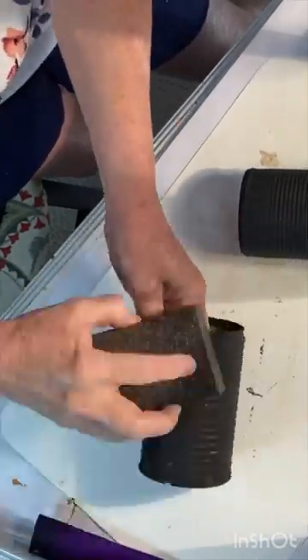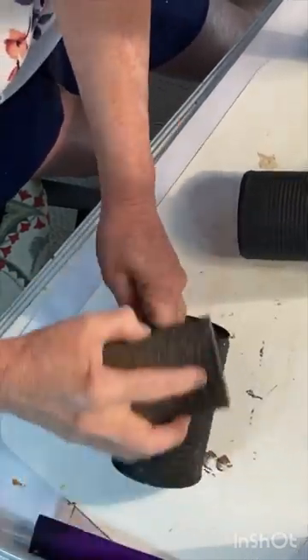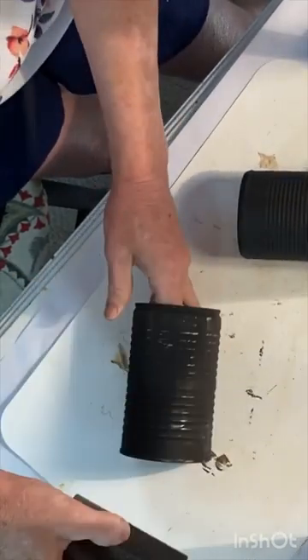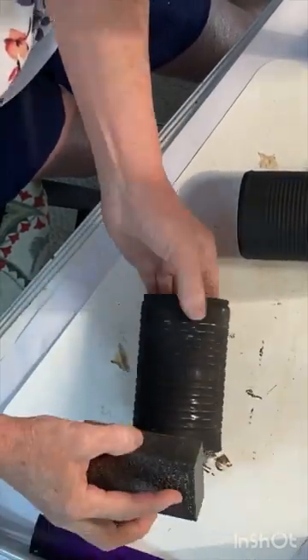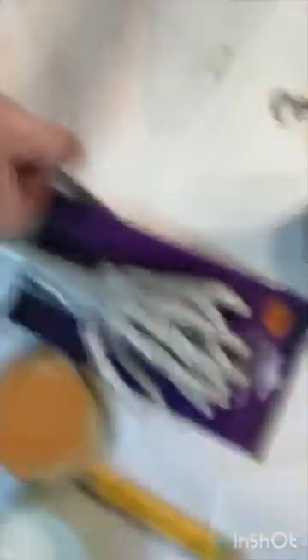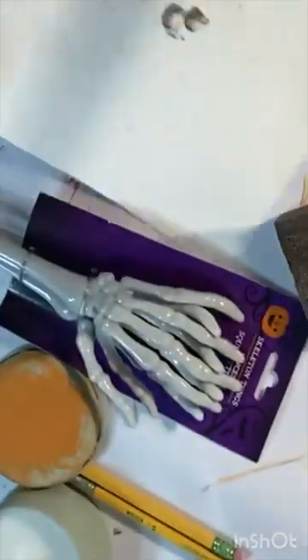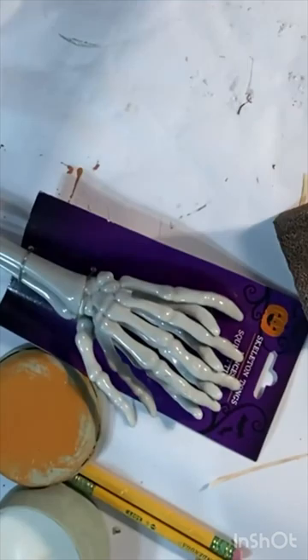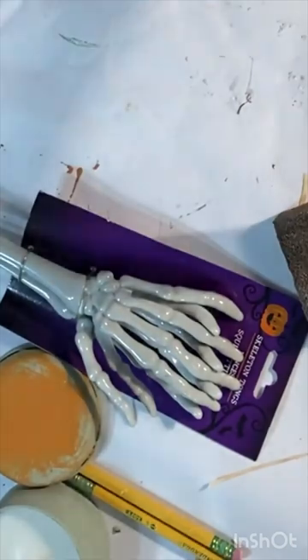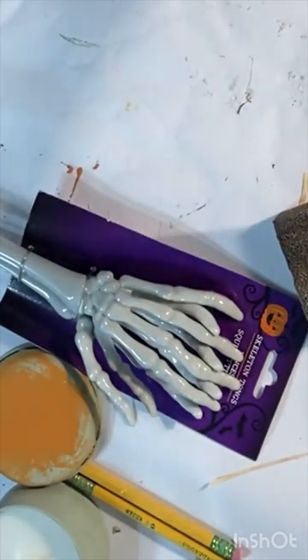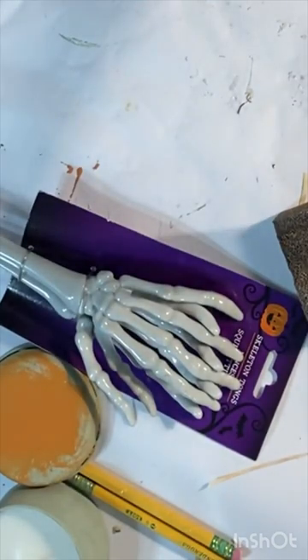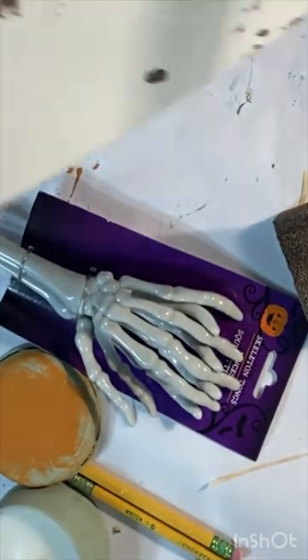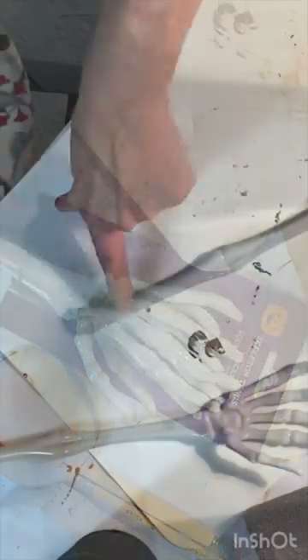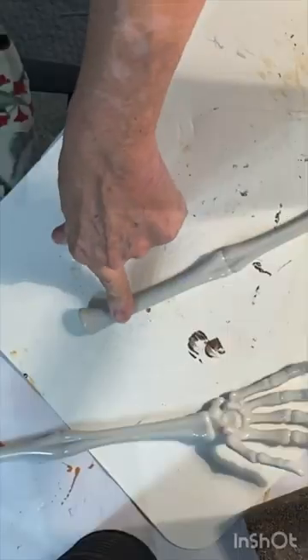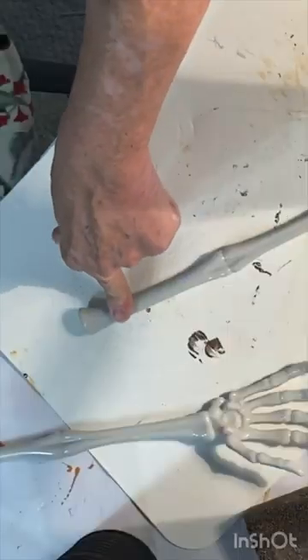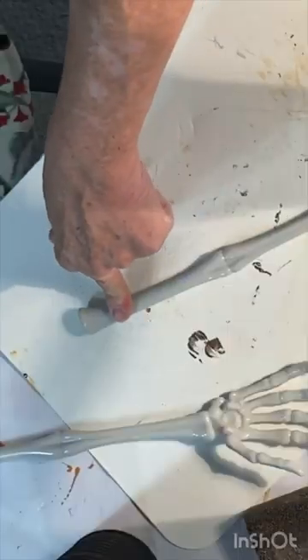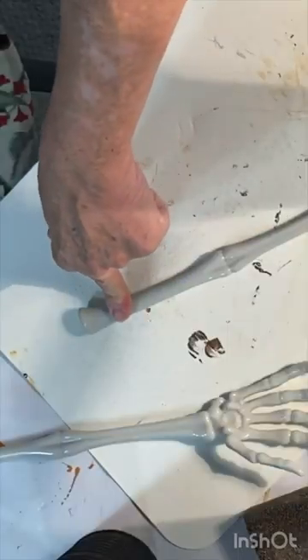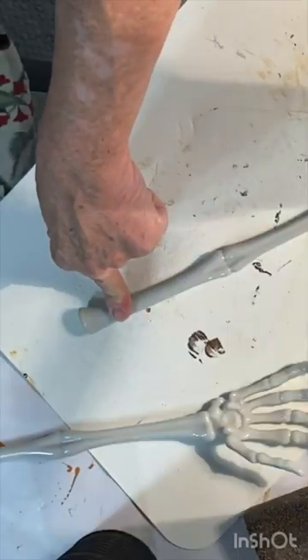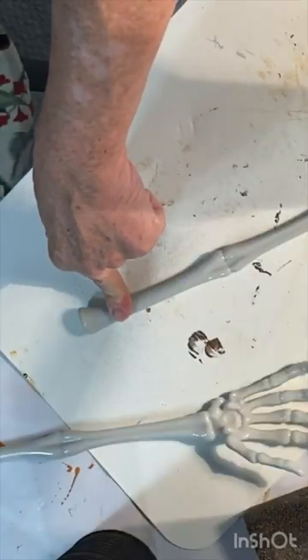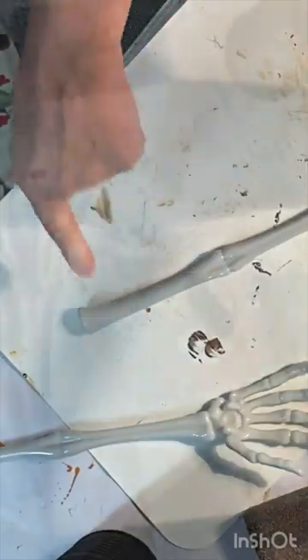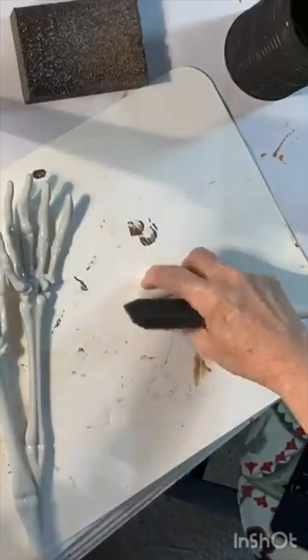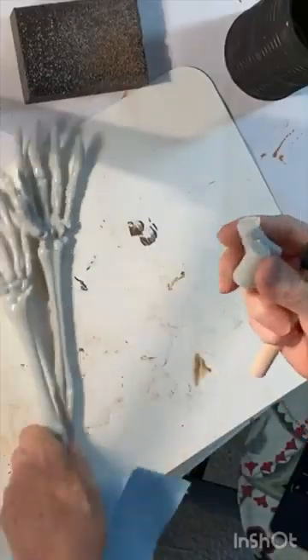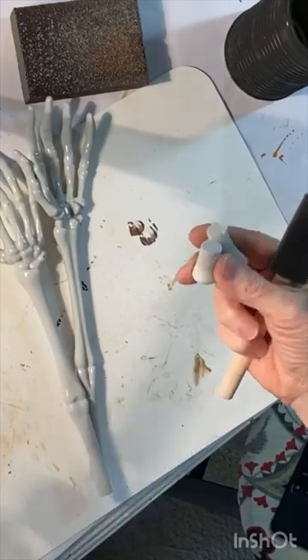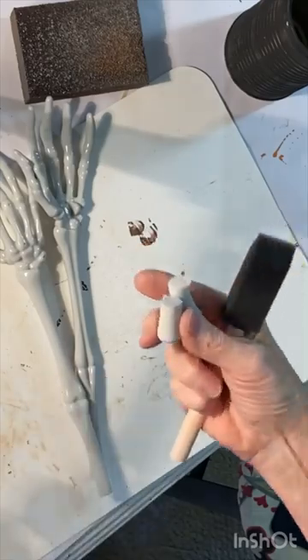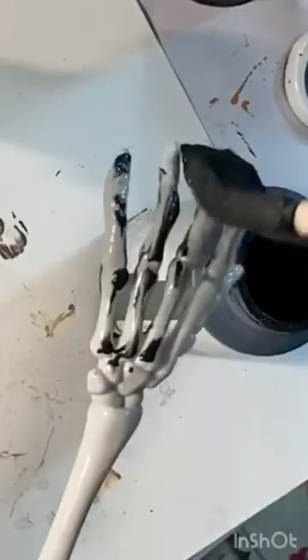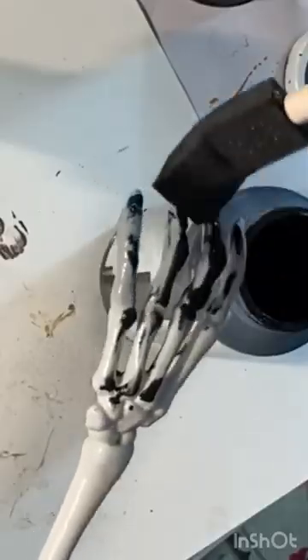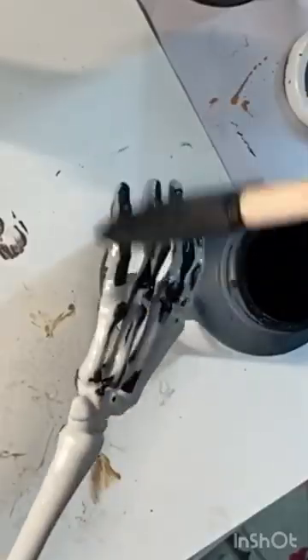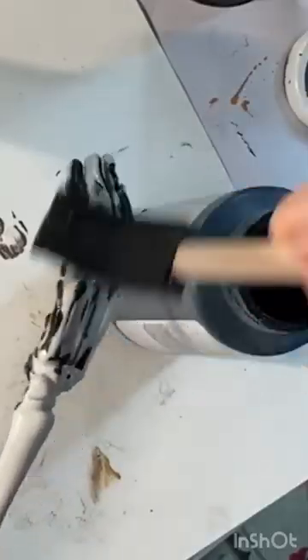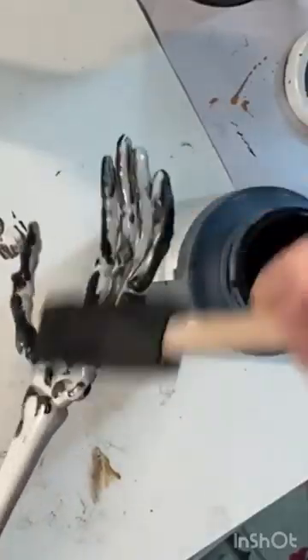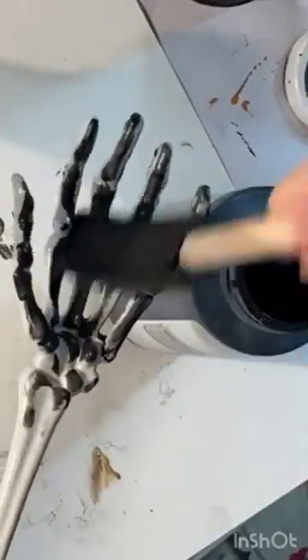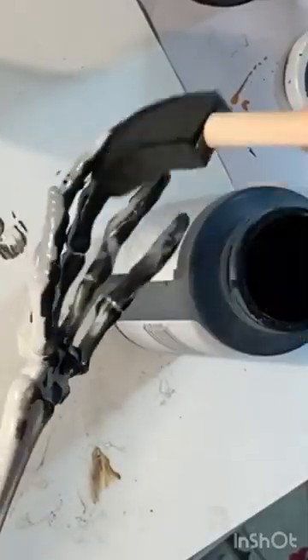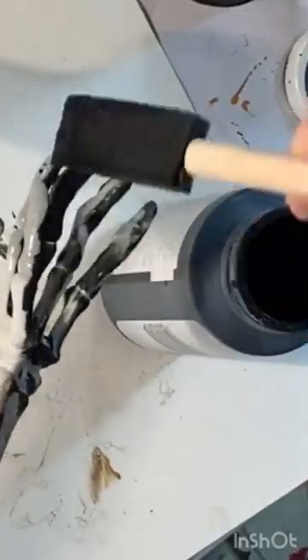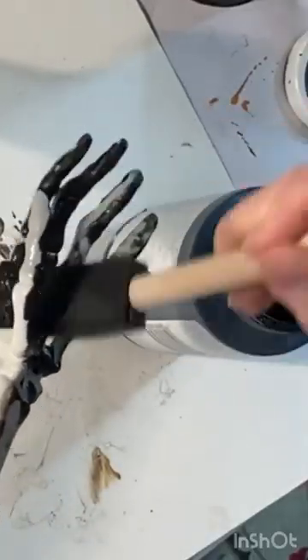Next, take a pair of Dollar Tree Skeleton Salad Tongs. Cut the fat end off of the arm bone so that they will more firmly stick into styrofoam.